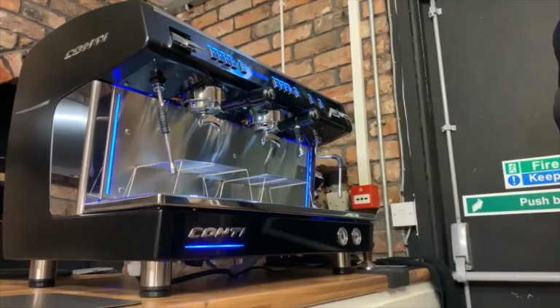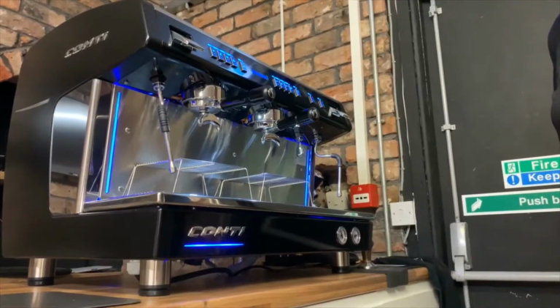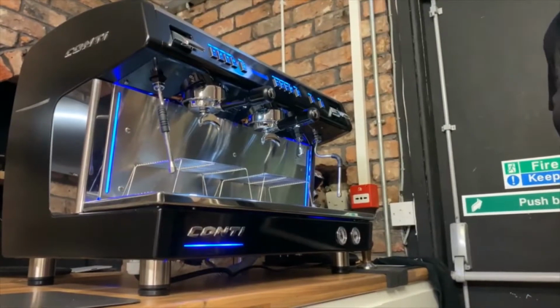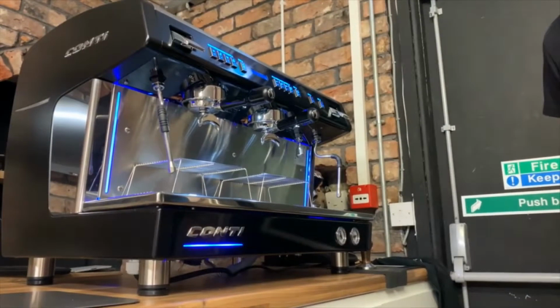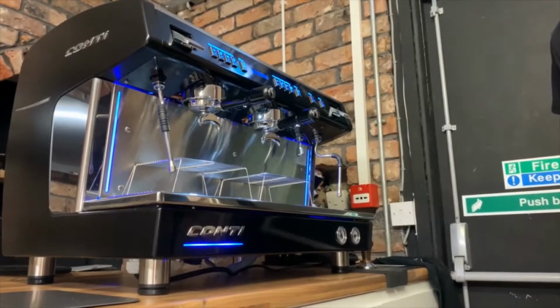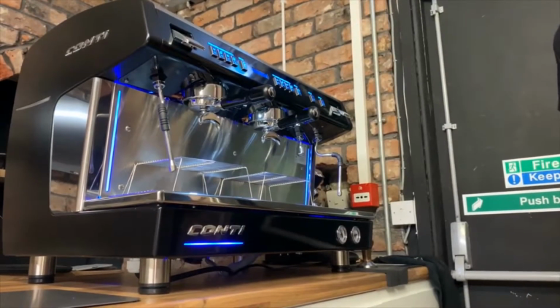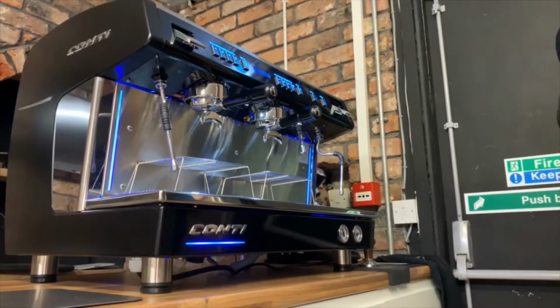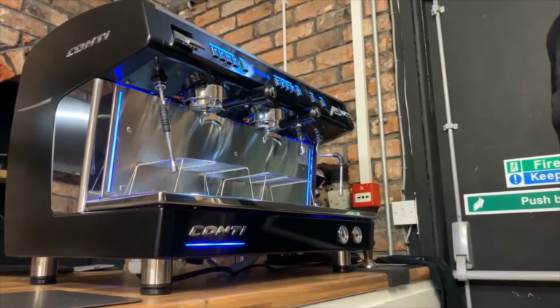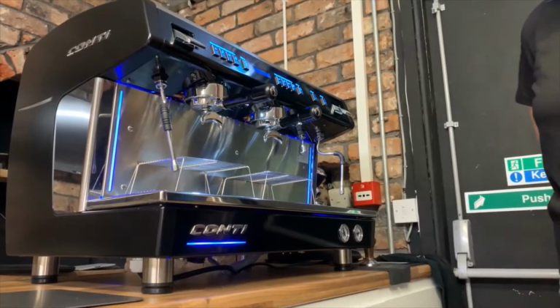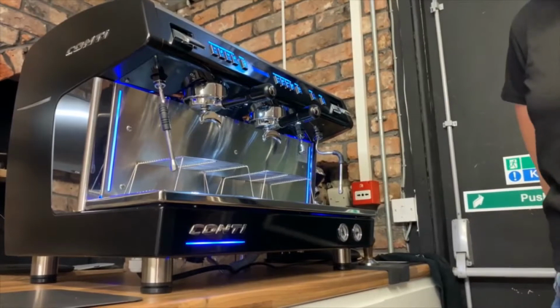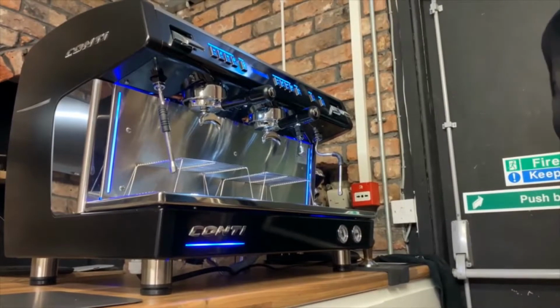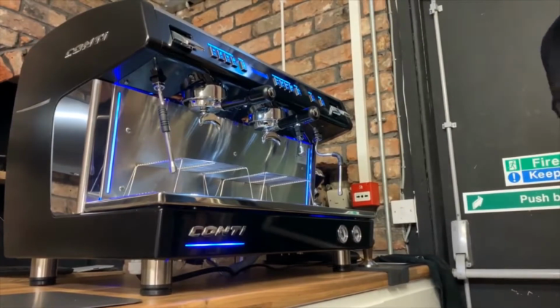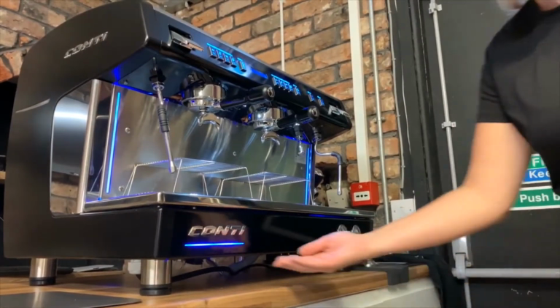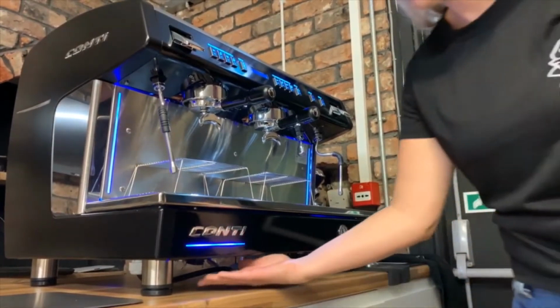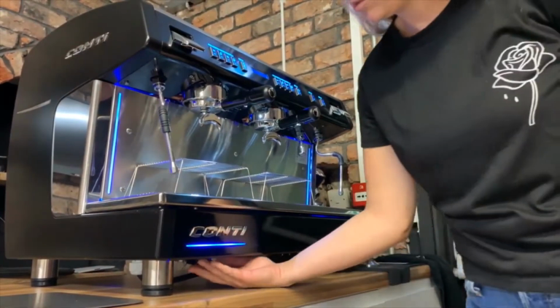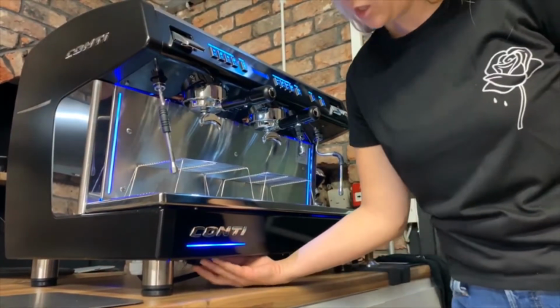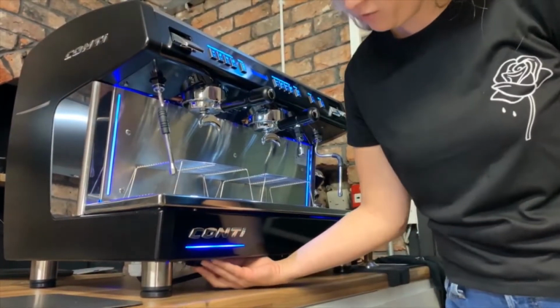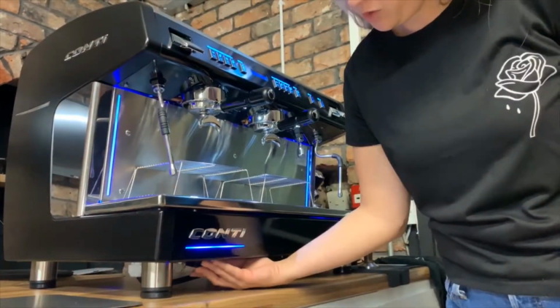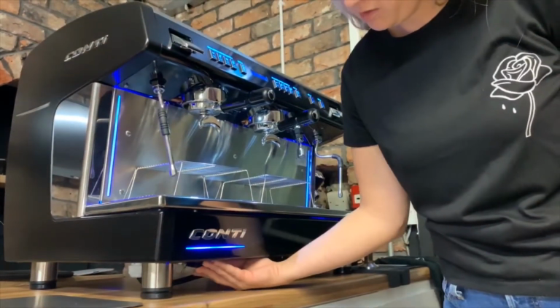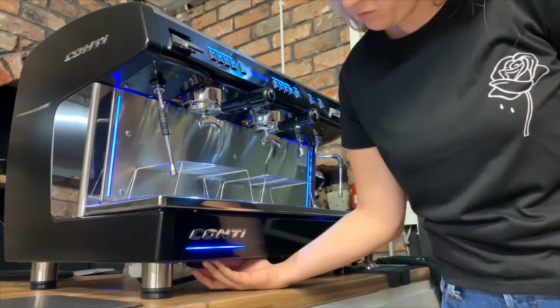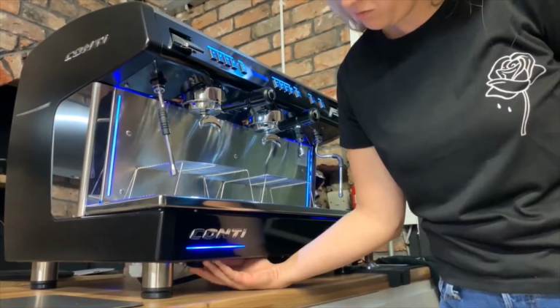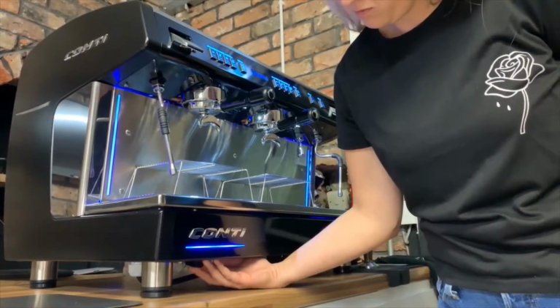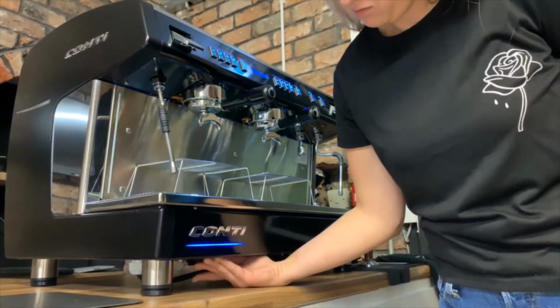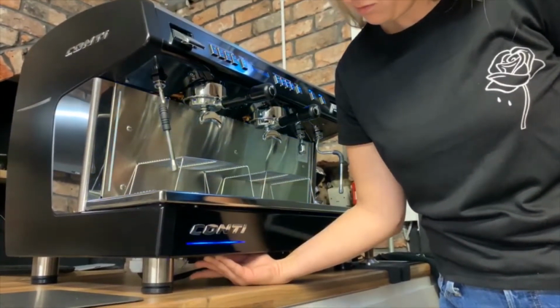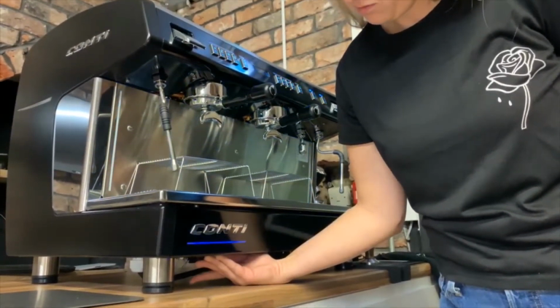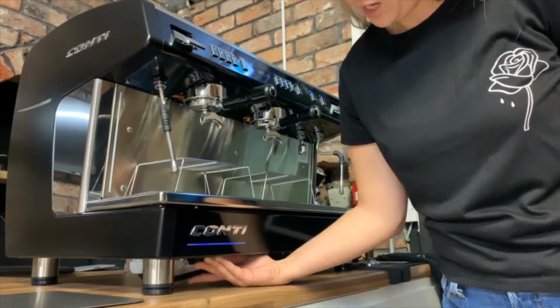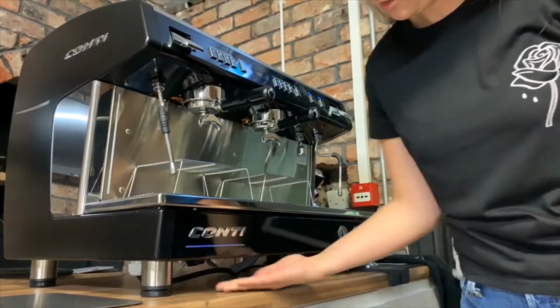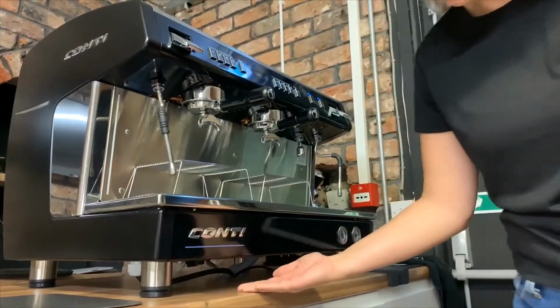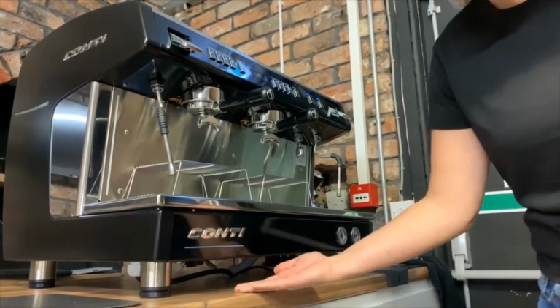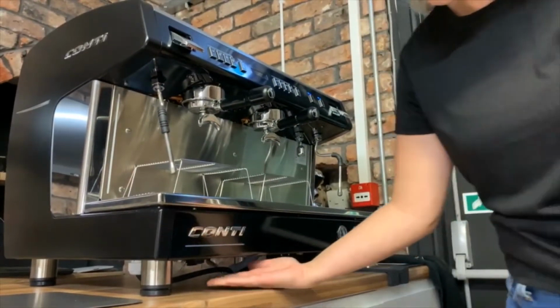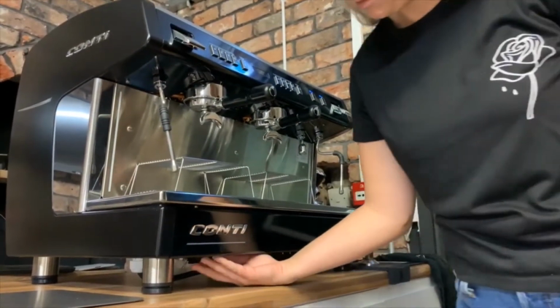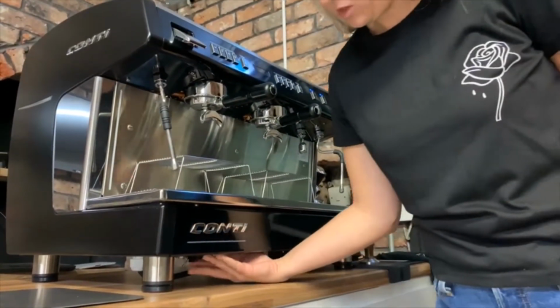If you ever want to switch your machine off for a longer period of time — say over a weekend — you're going to be switching it off at the bottom here and then switching it back on again.